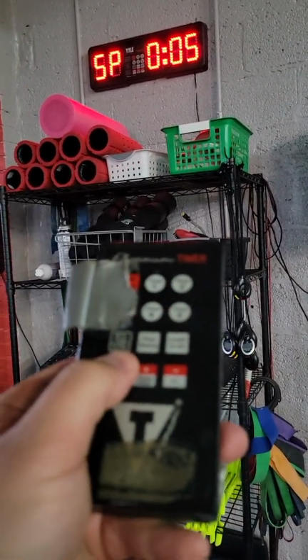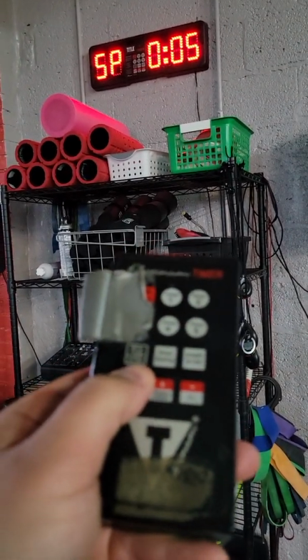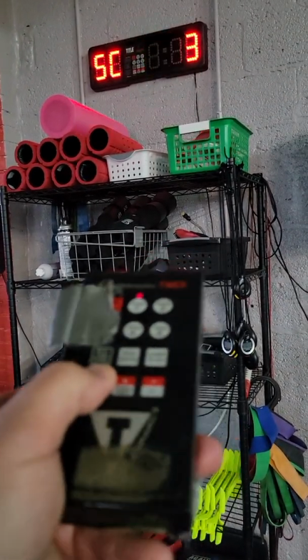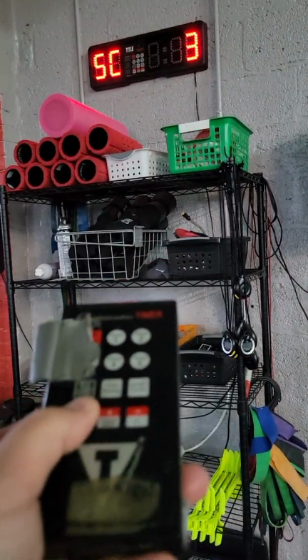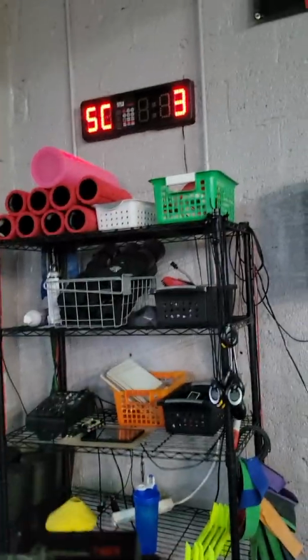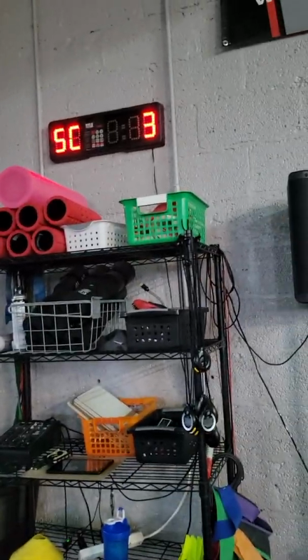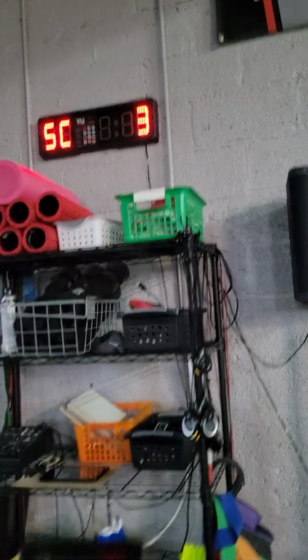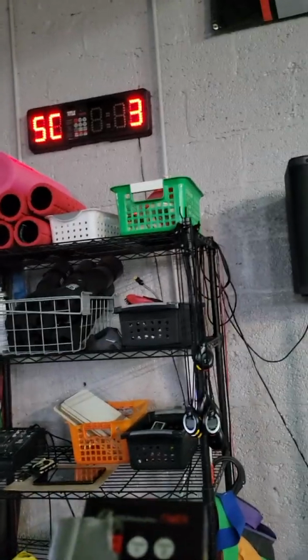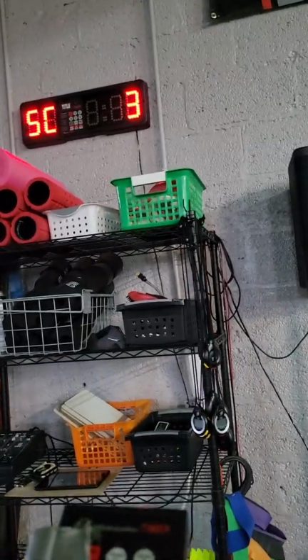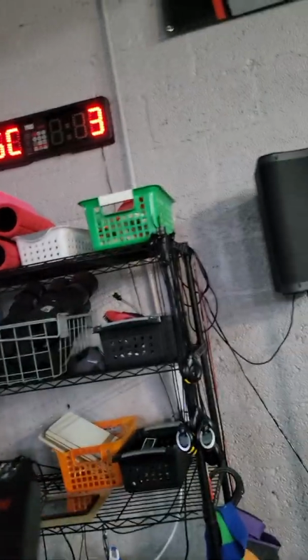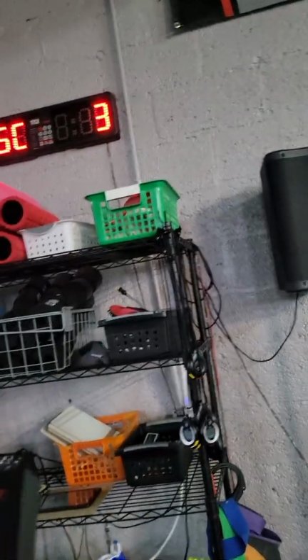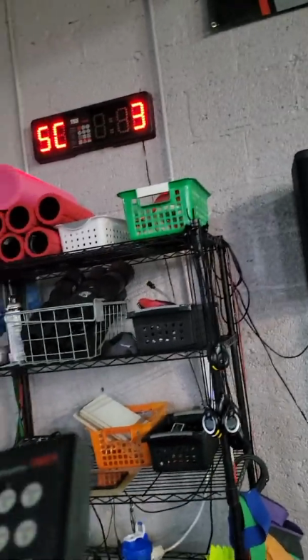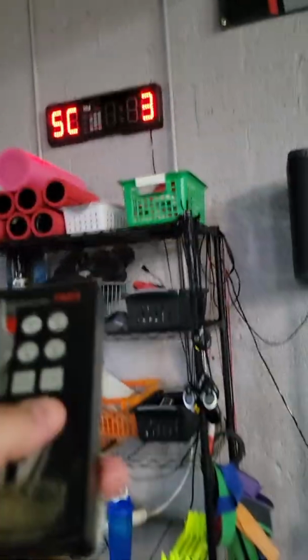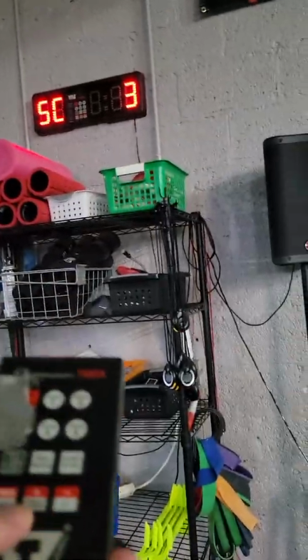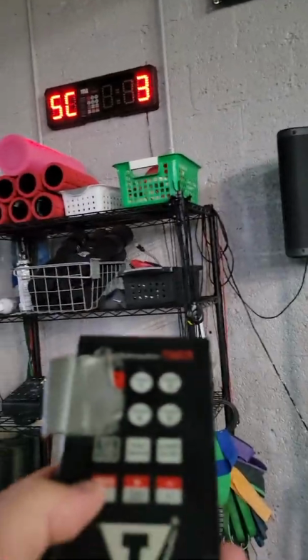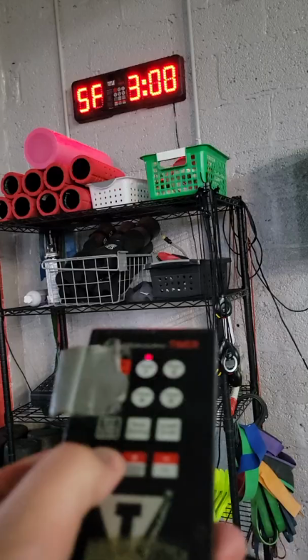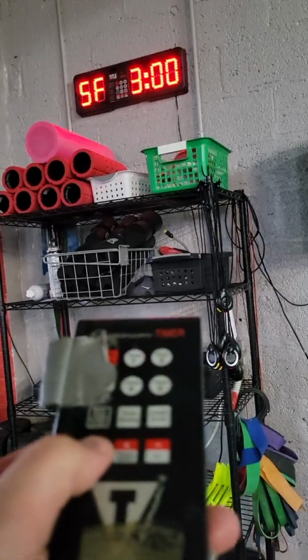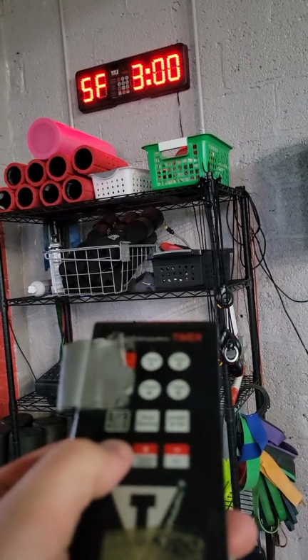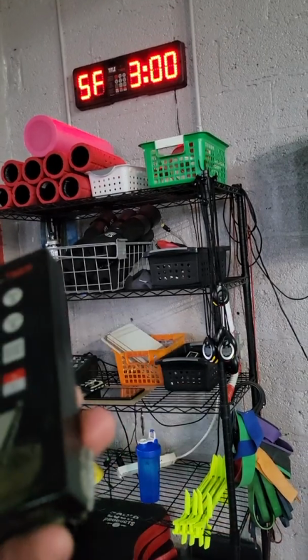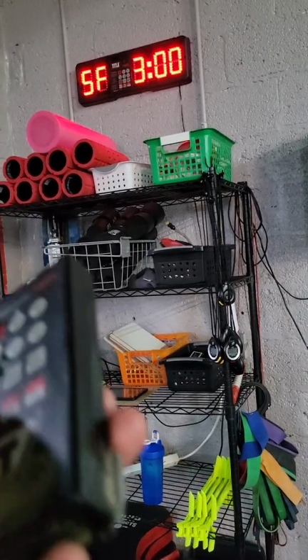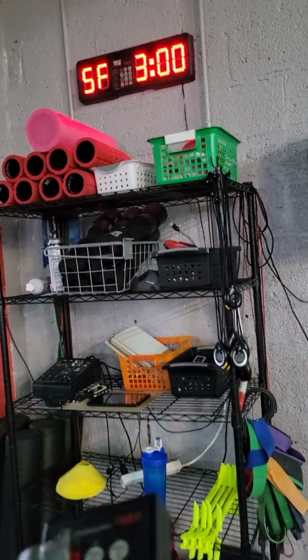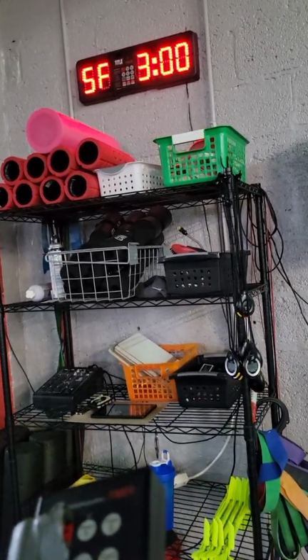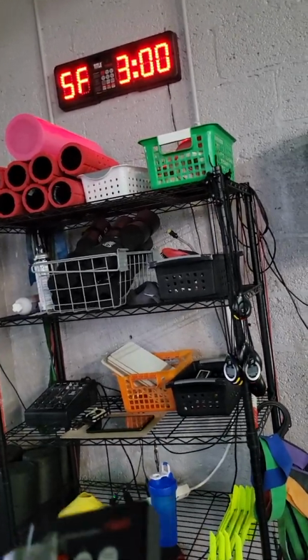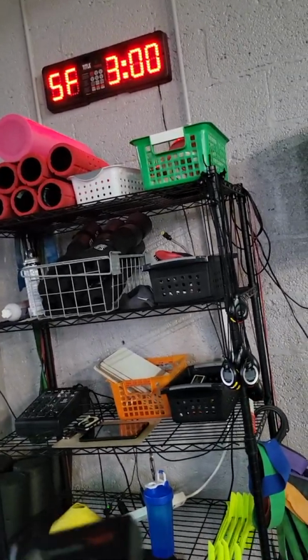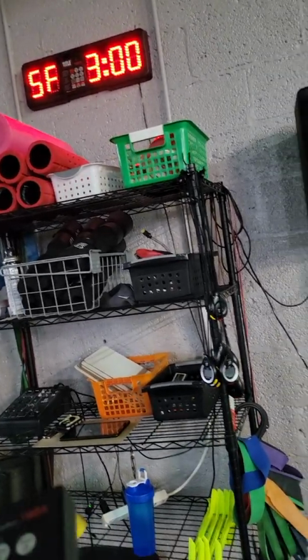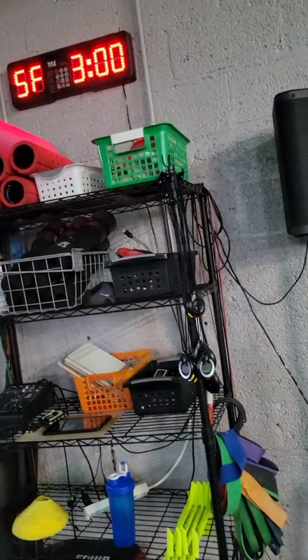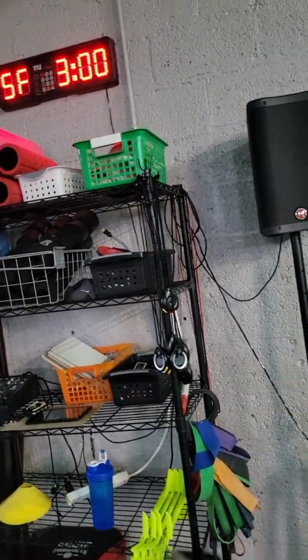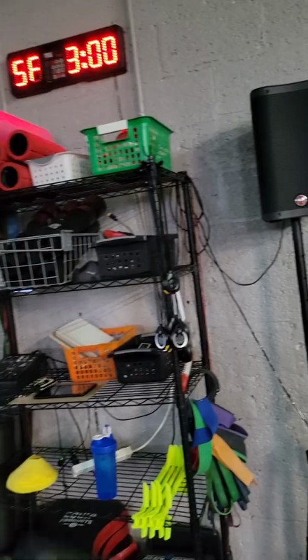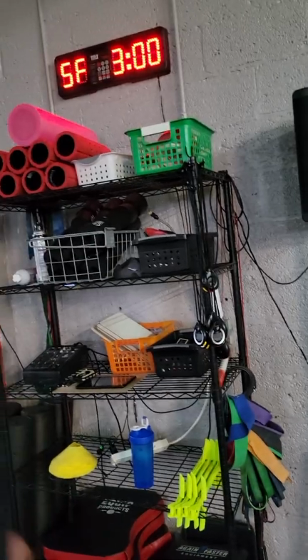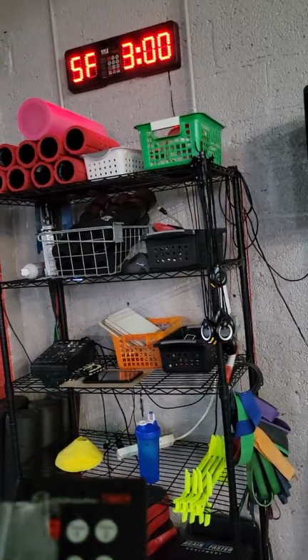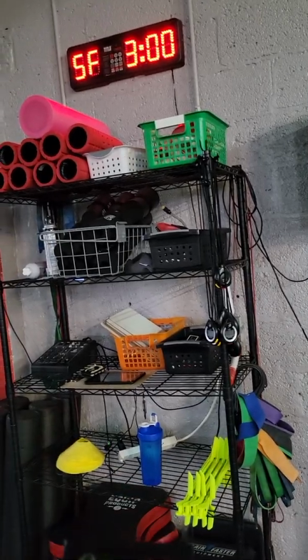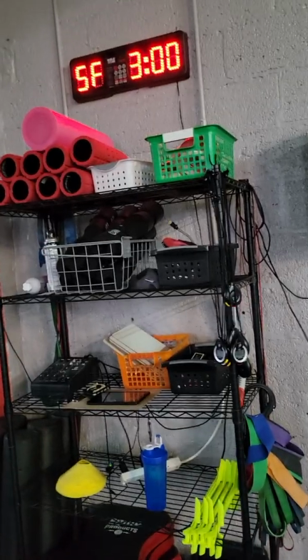Press Program again. C means Cycle — how many rounds do you want to do this for? Three rounds. This means how many times you do it. Don't worry about F — F means forget it.